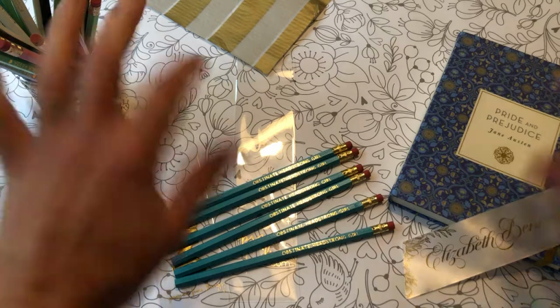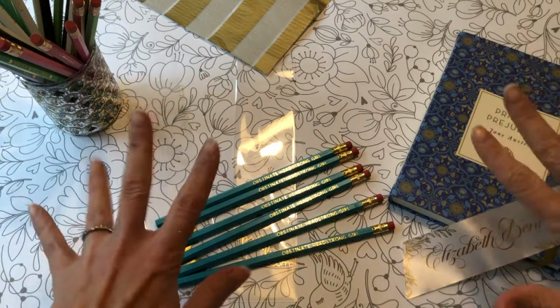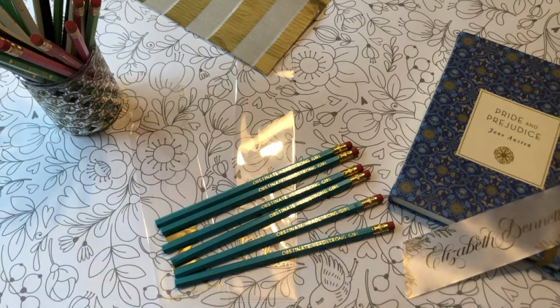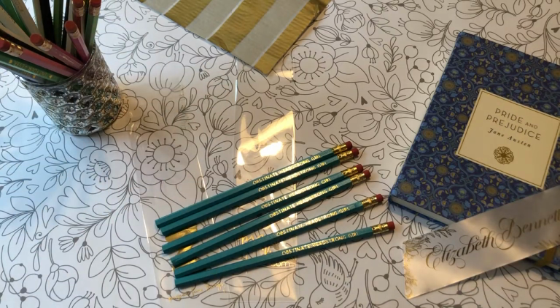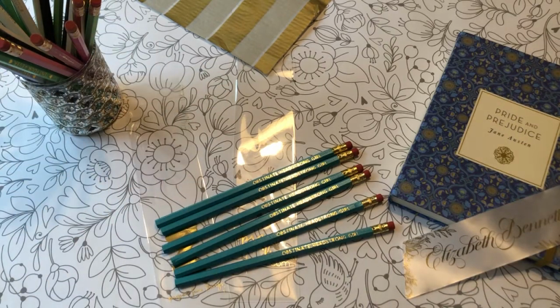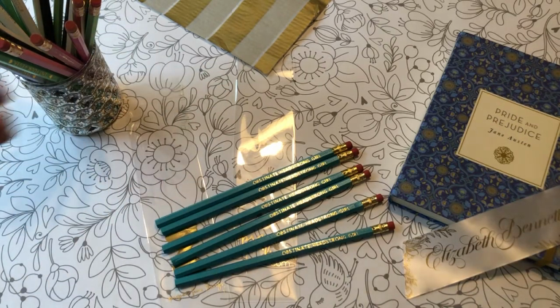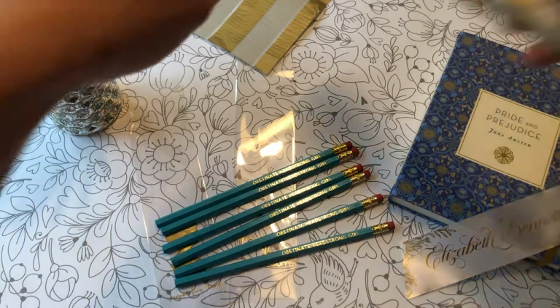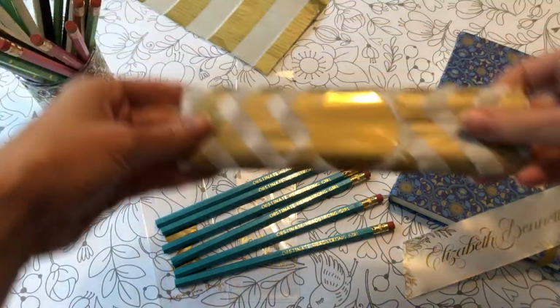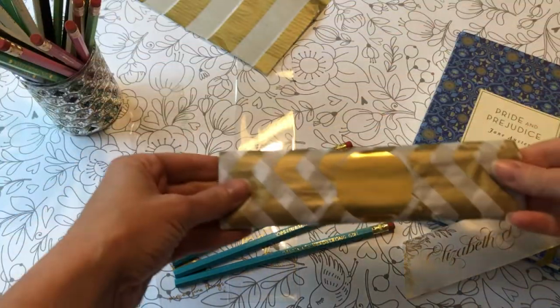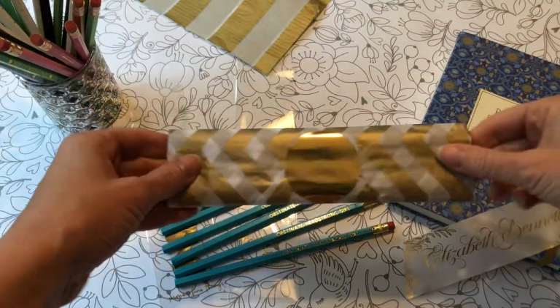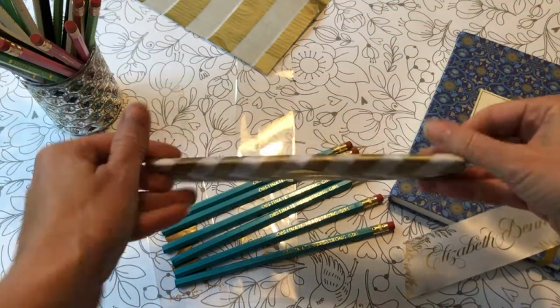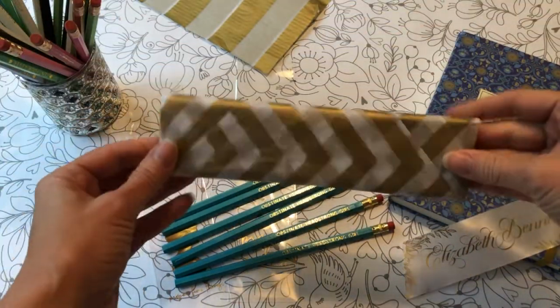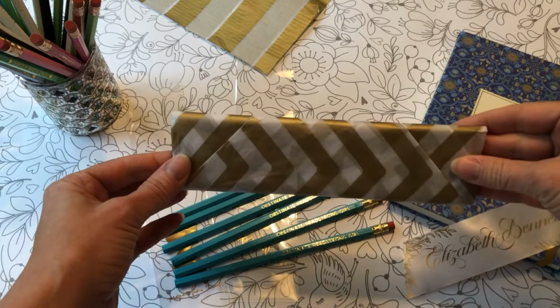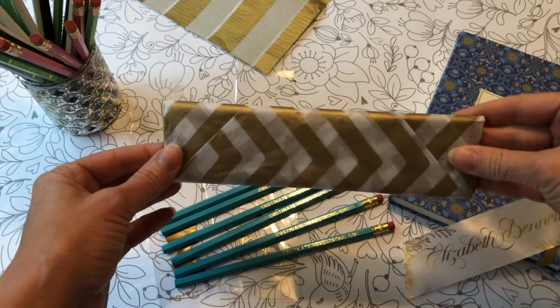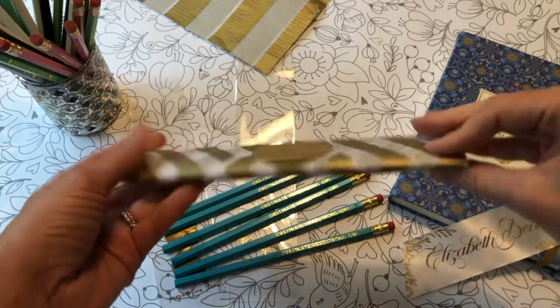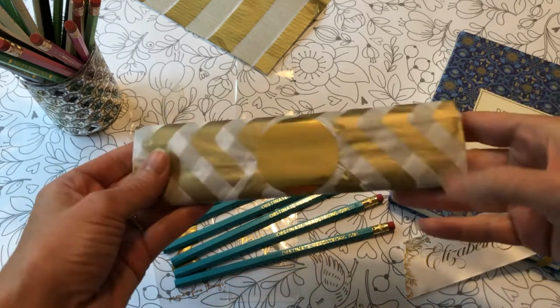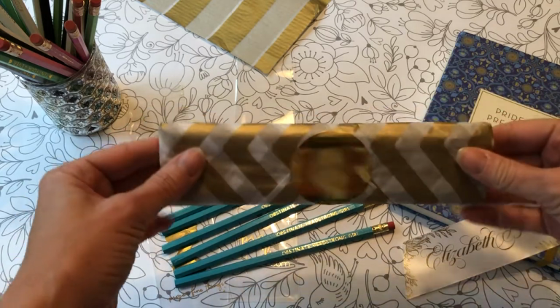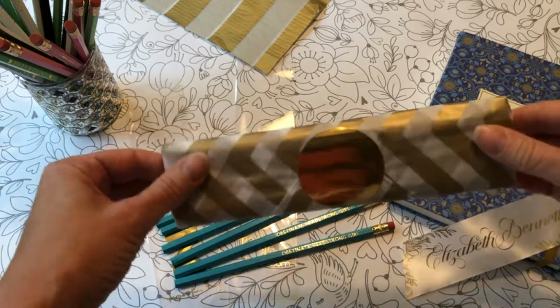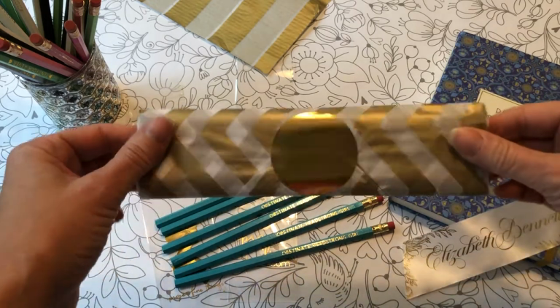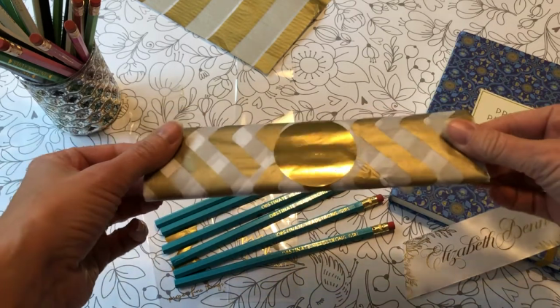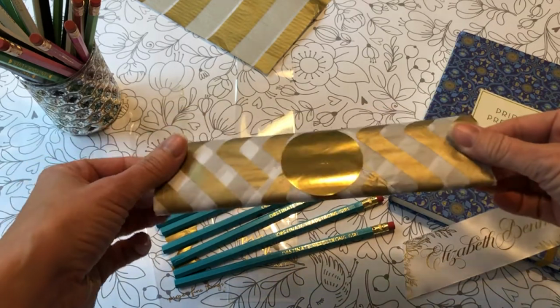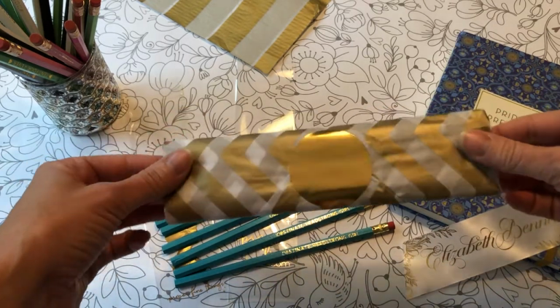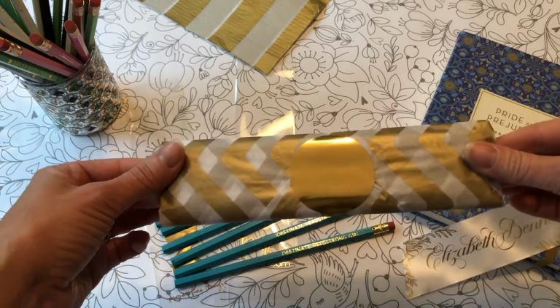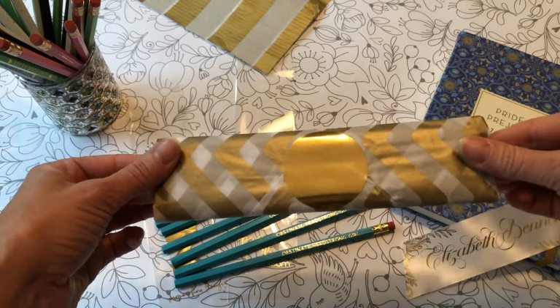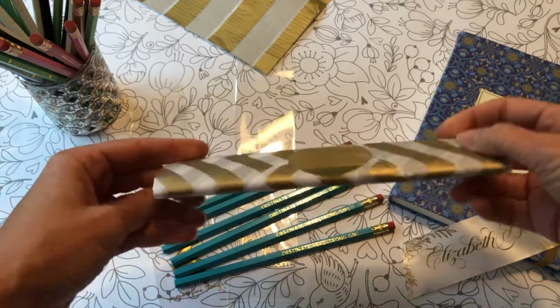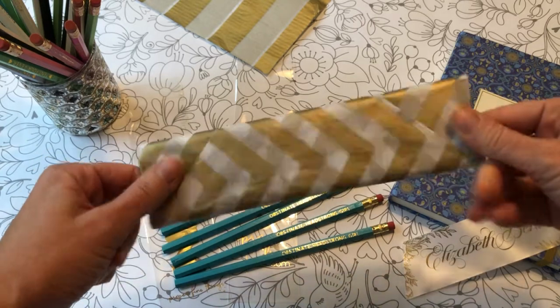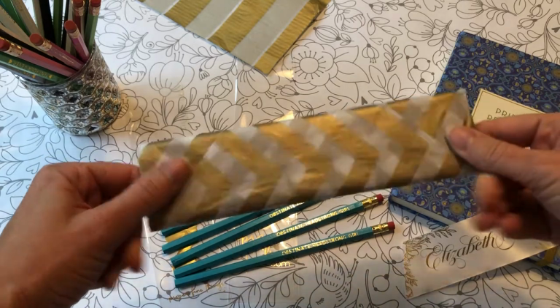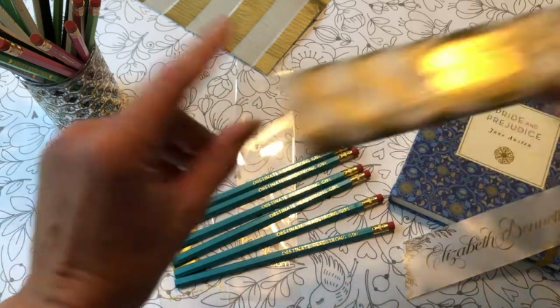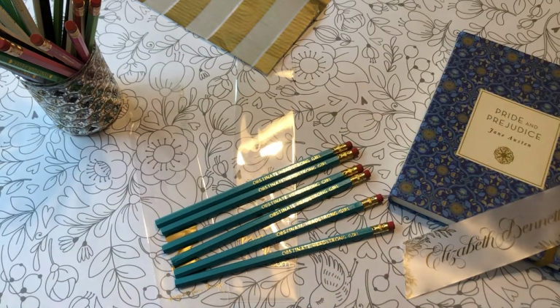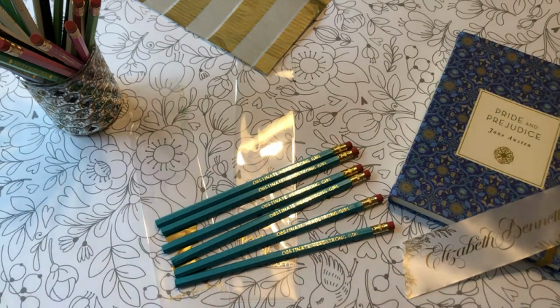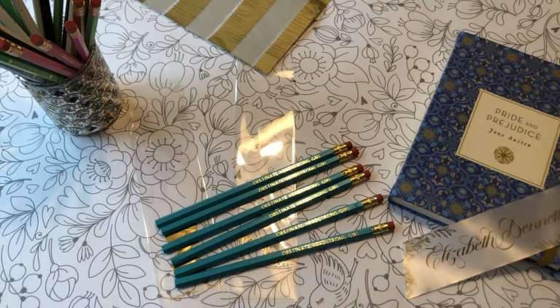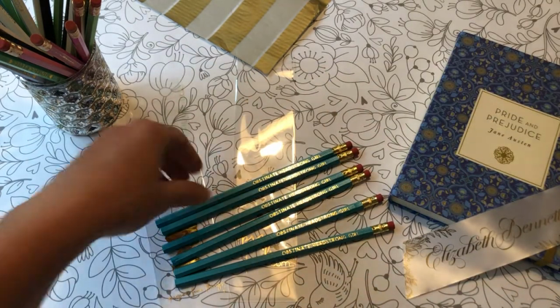Hey everybody, let's talk about packaging HB number two pencils today. This is what my pencils look like when they're all wrapped up and ready to go in their box. I want to show you the process.